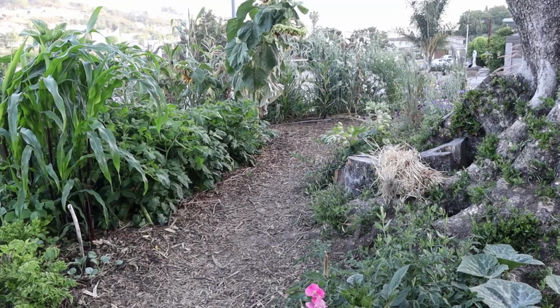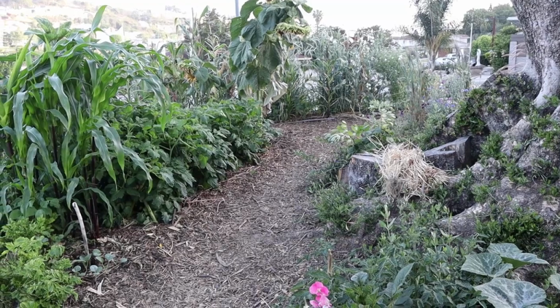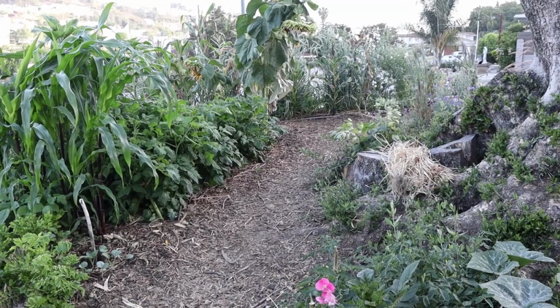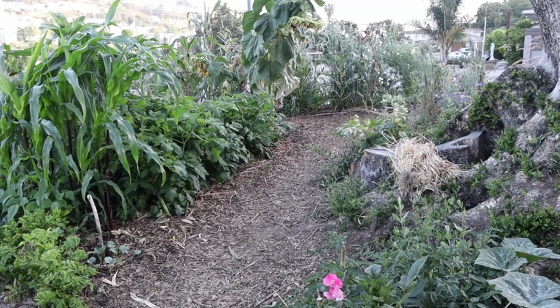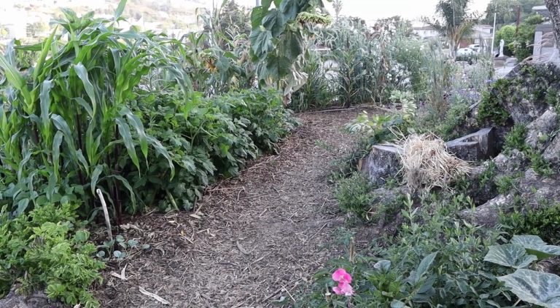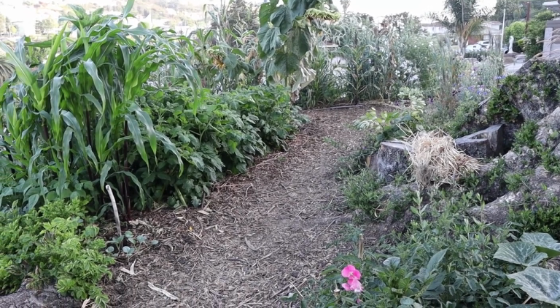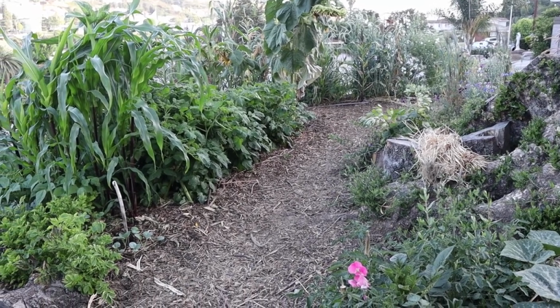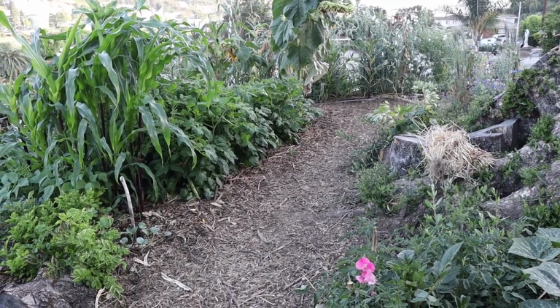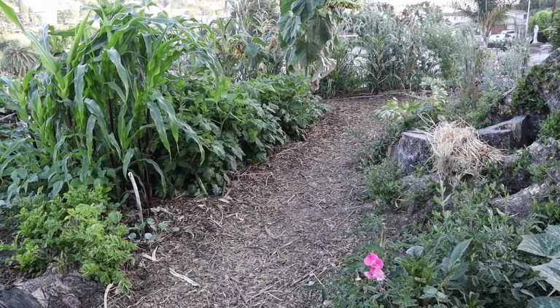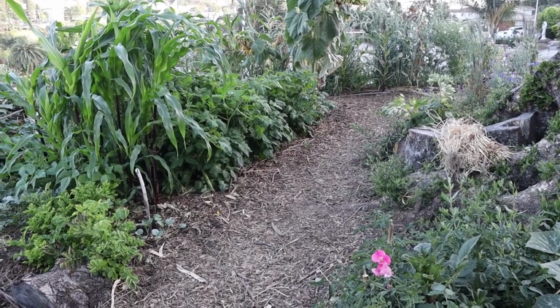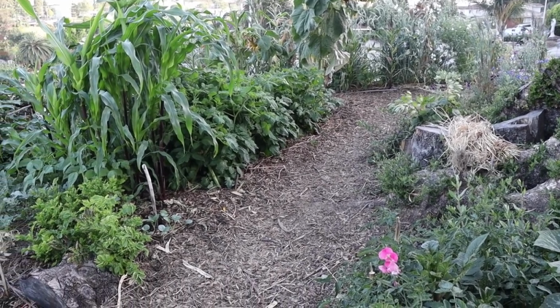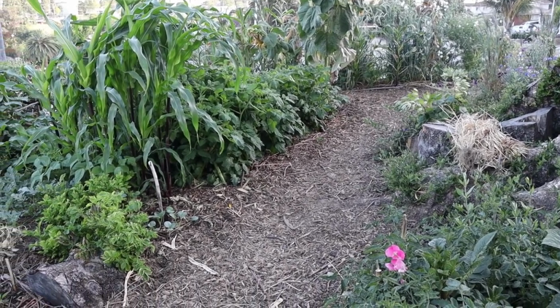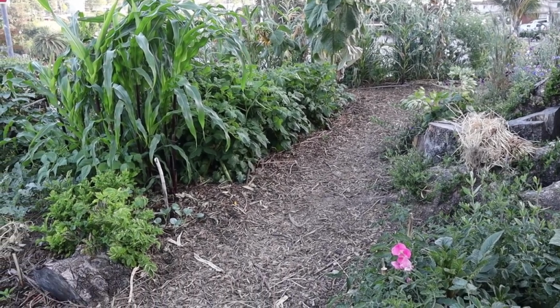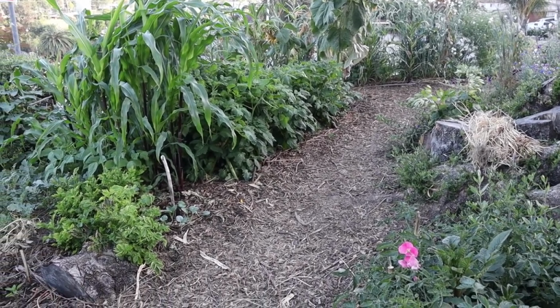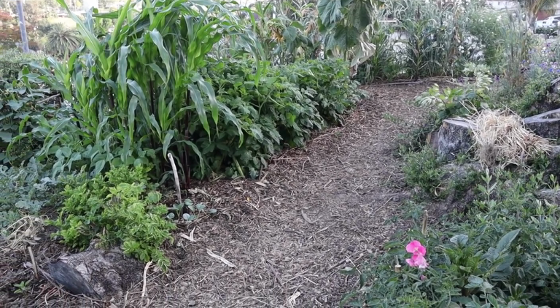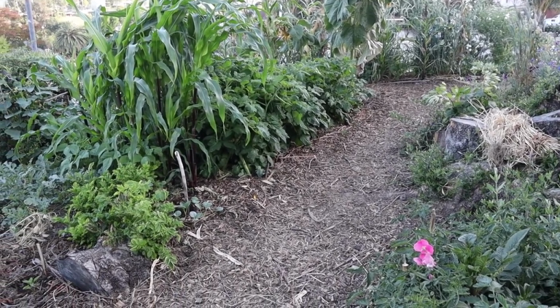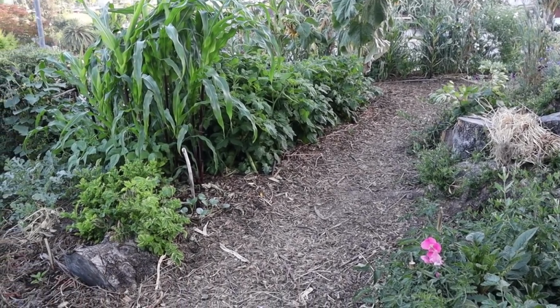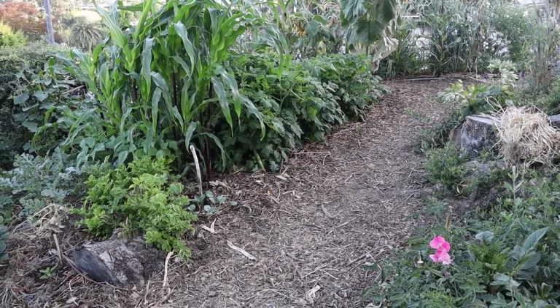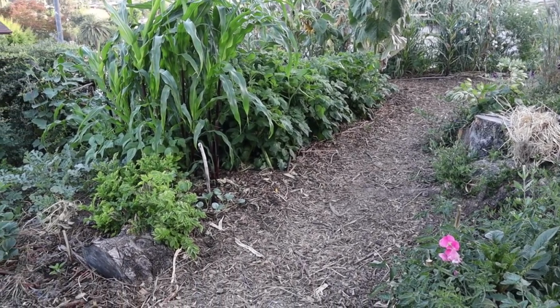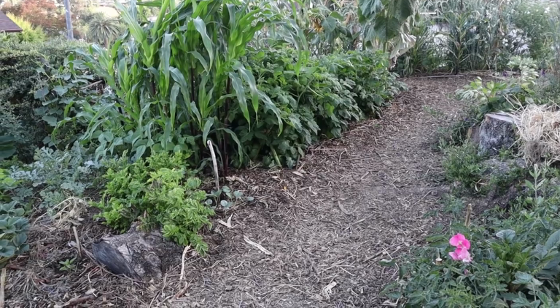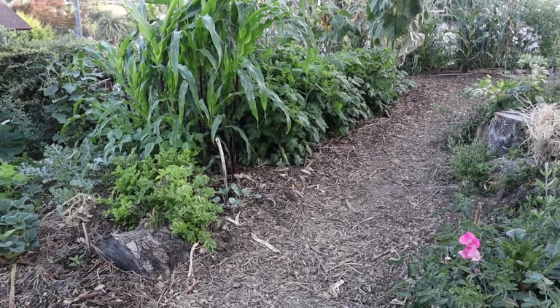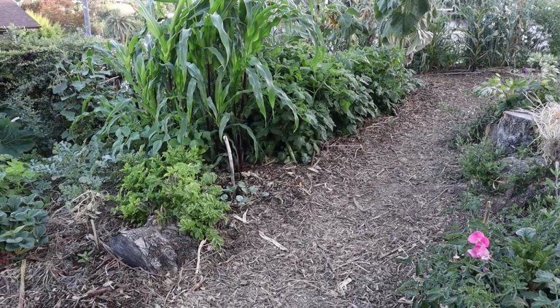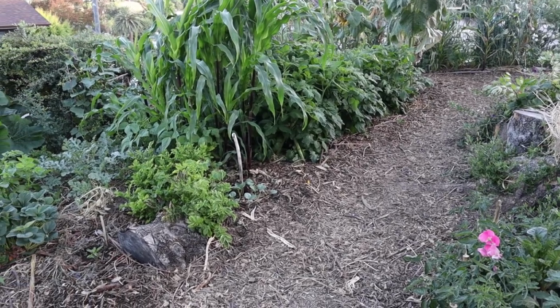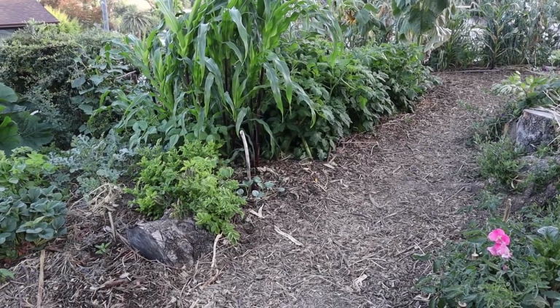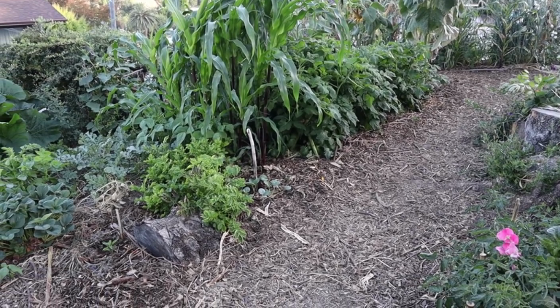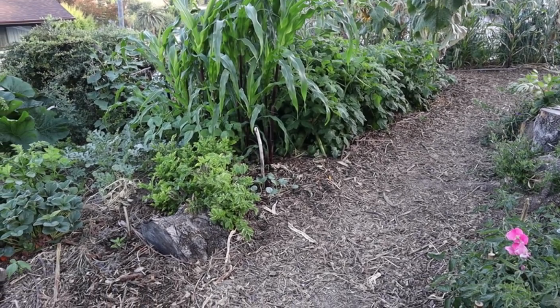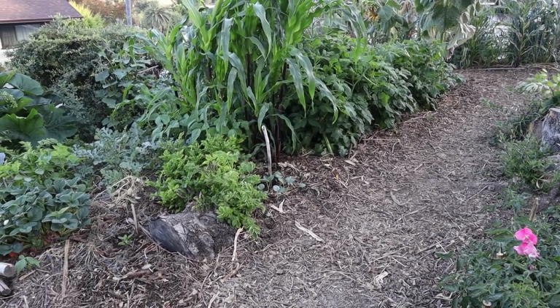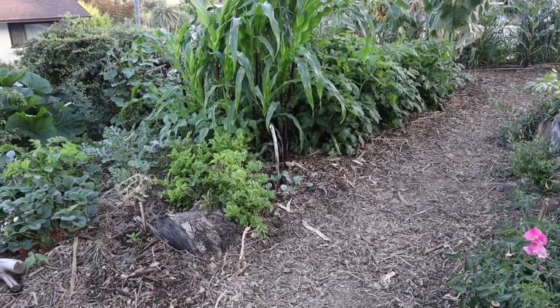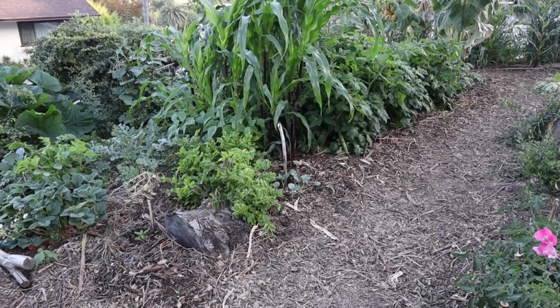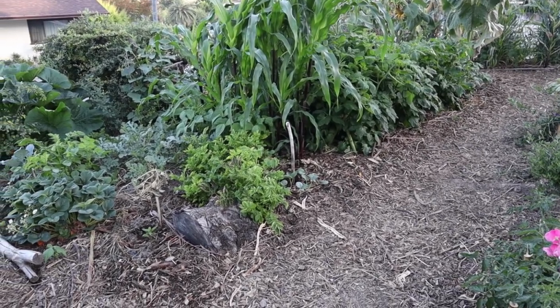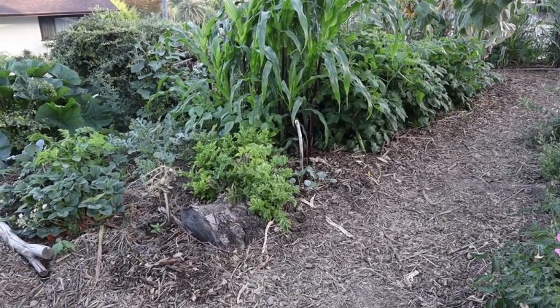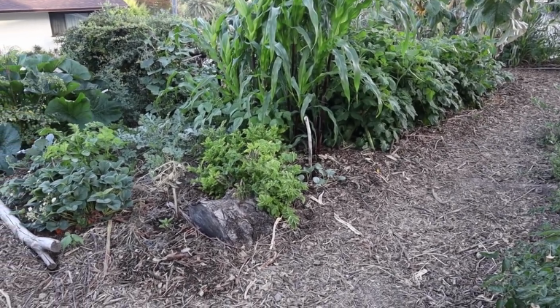Saturday May 22nd. Today we're going to head out to our front yard garden and harvest our Savoy cabbage, but before we do that, let's look and see what's growing out here.